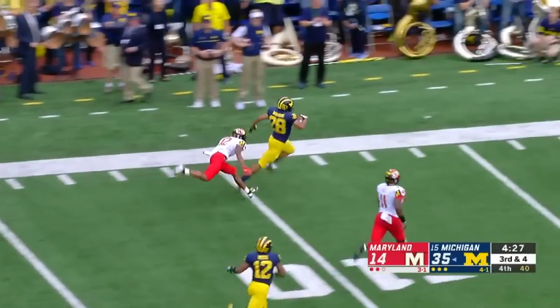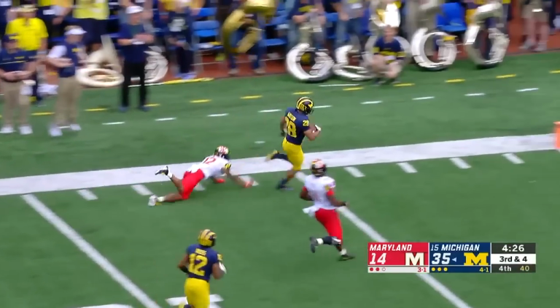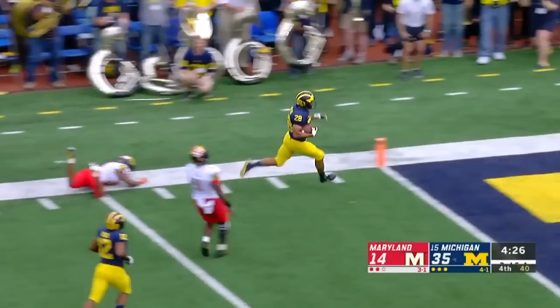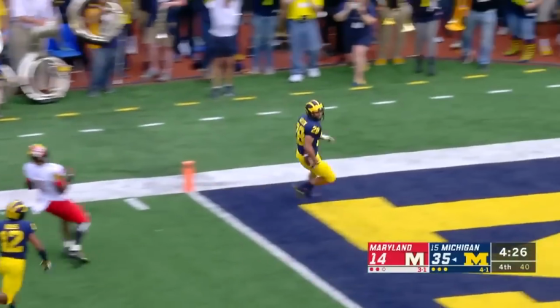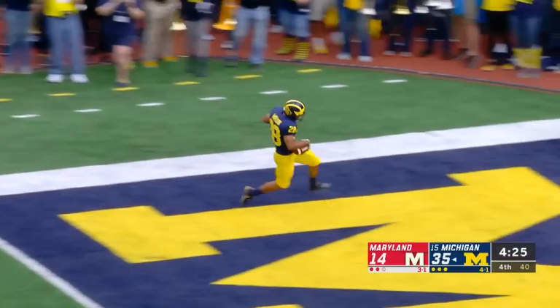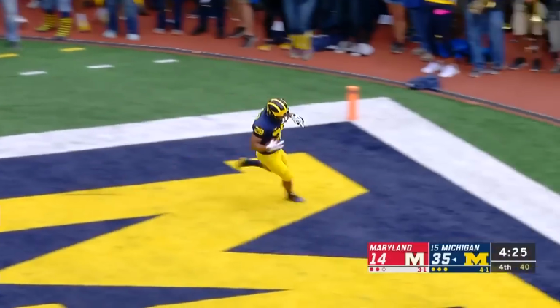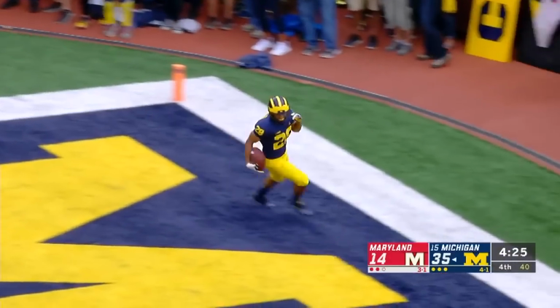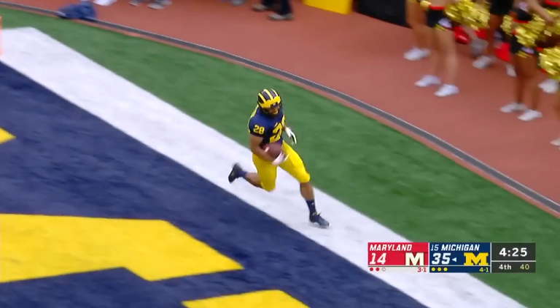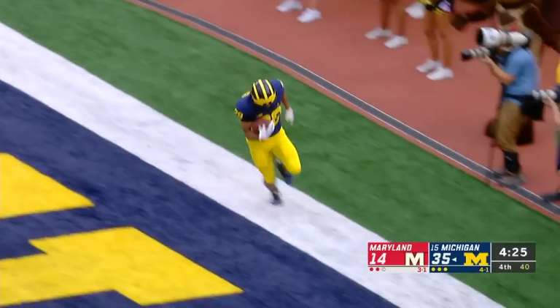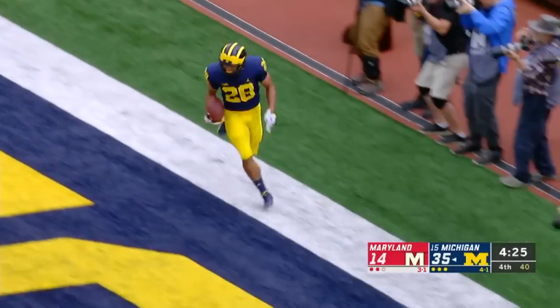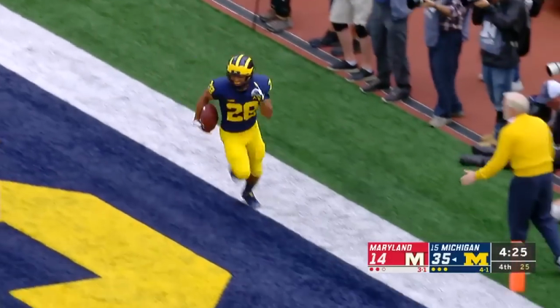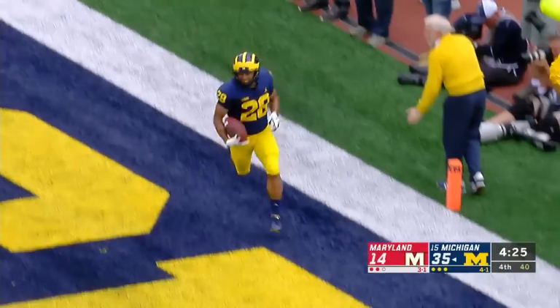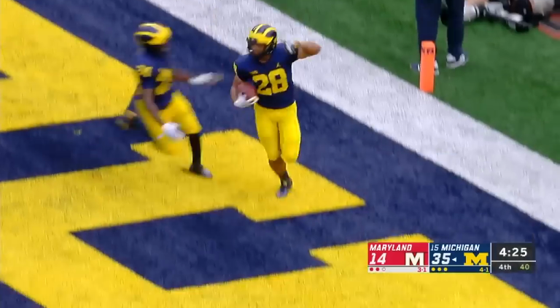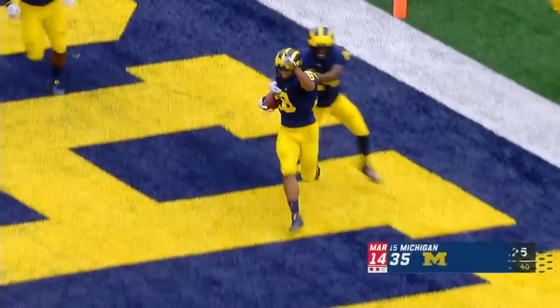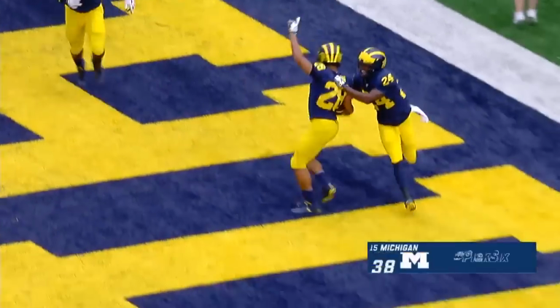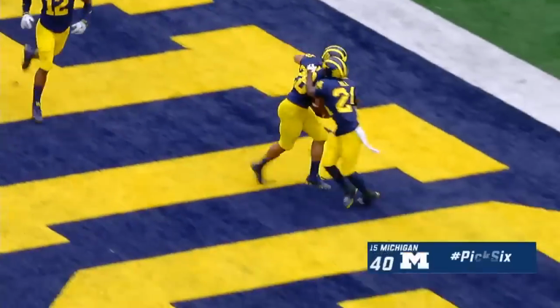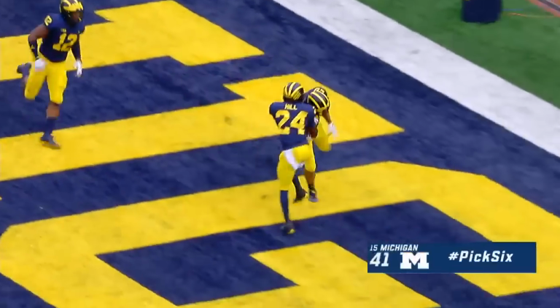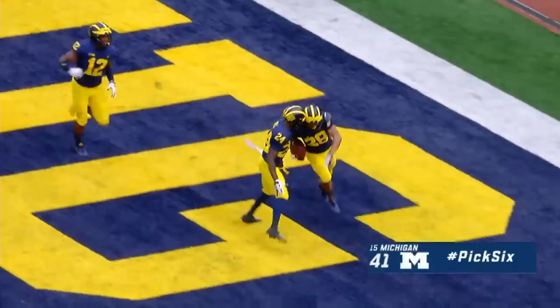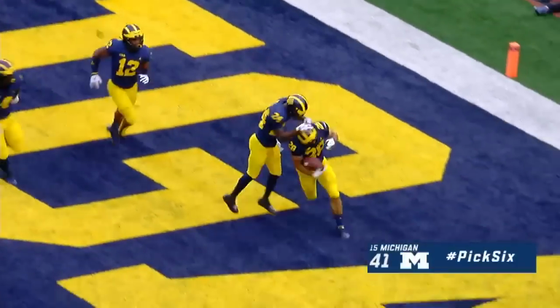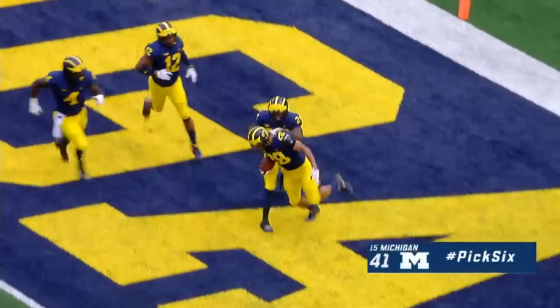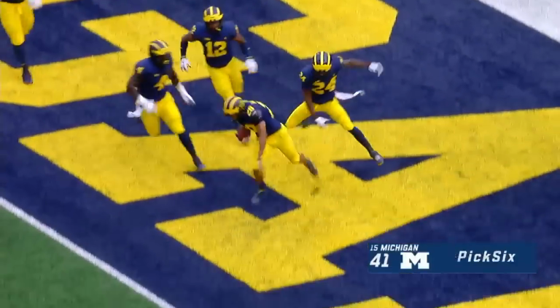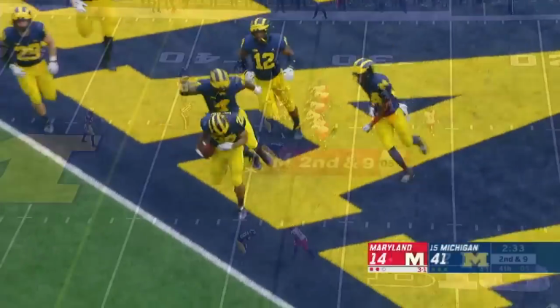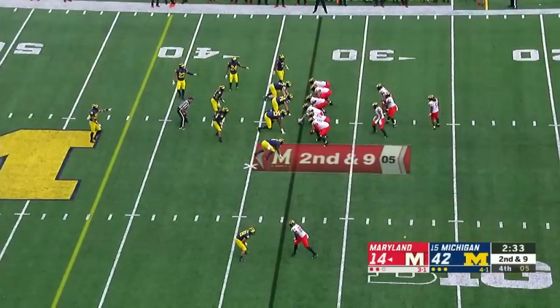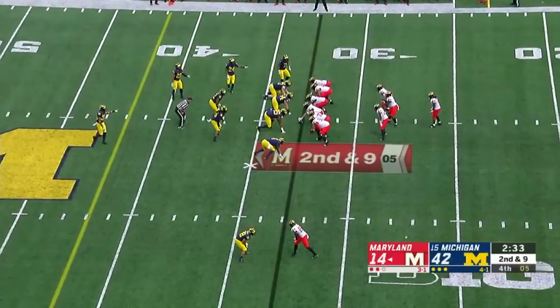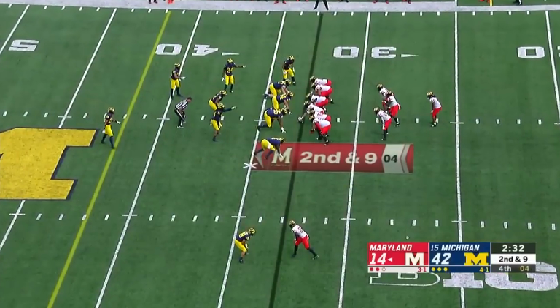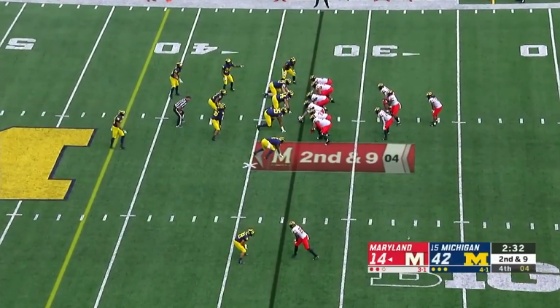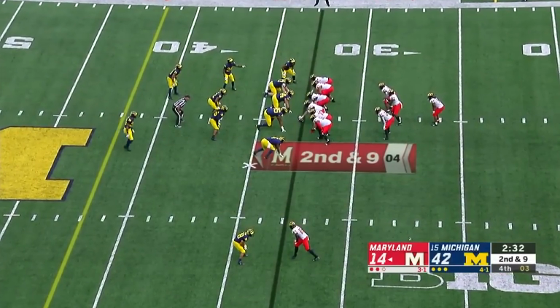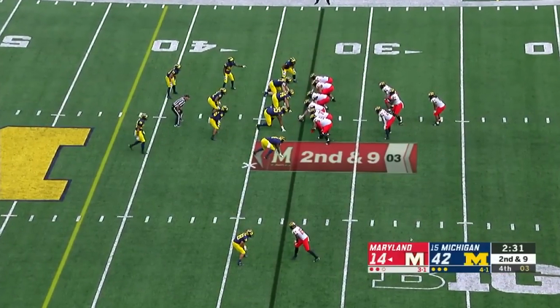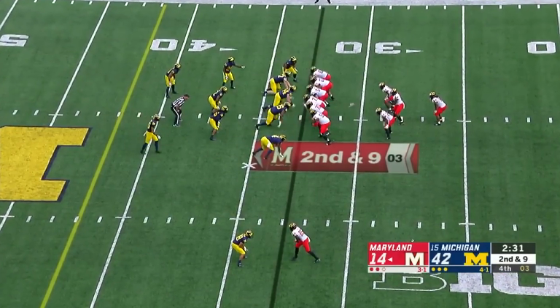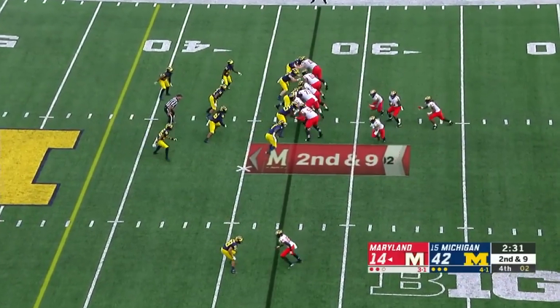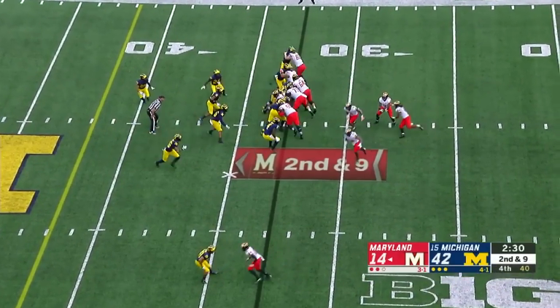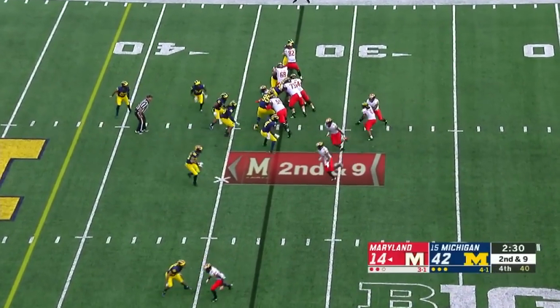Brandon Watson returns the pick-six for the score for Michigan. That's what needs to happen — much more so than a shallow pattern.